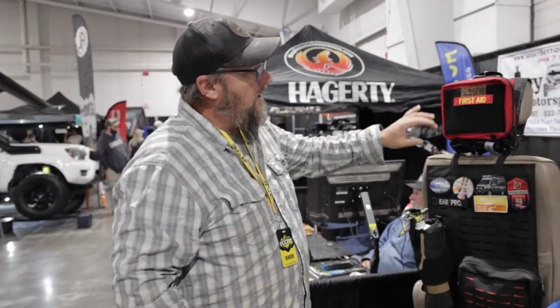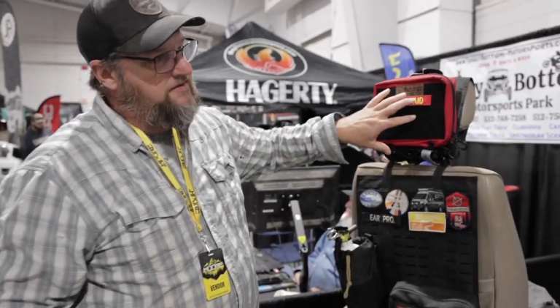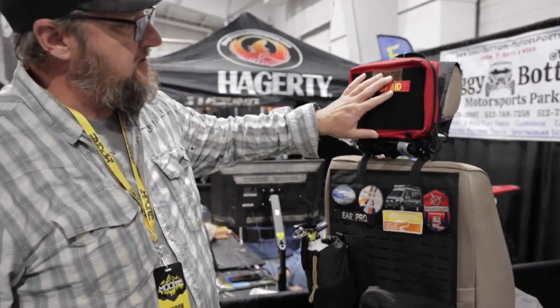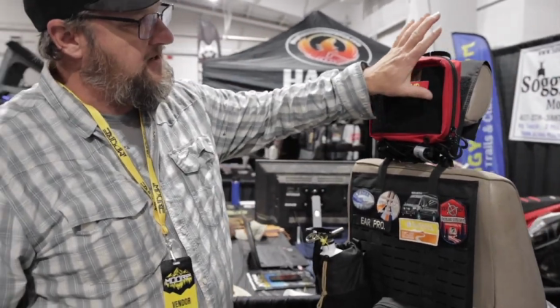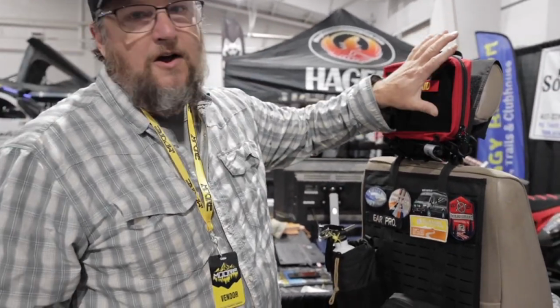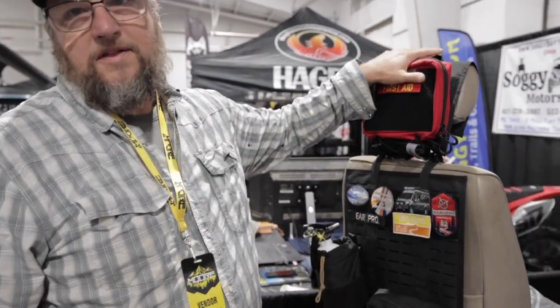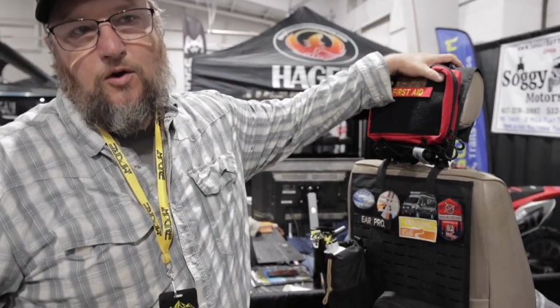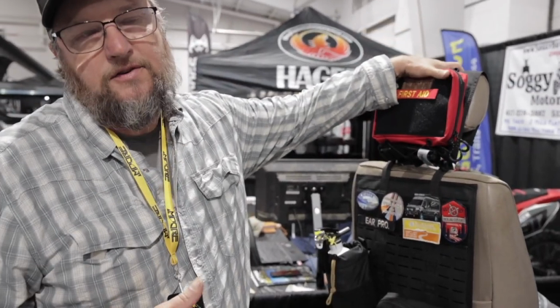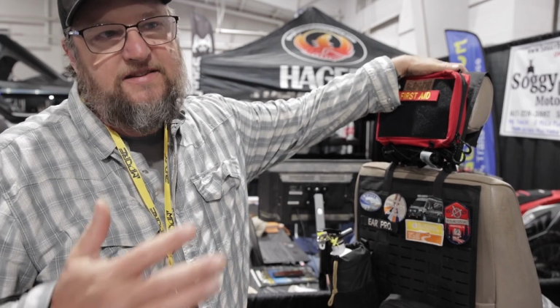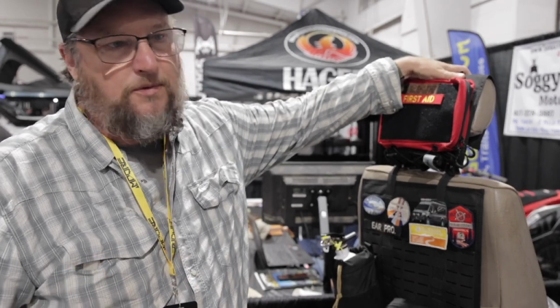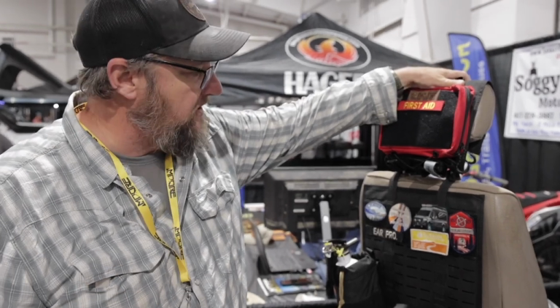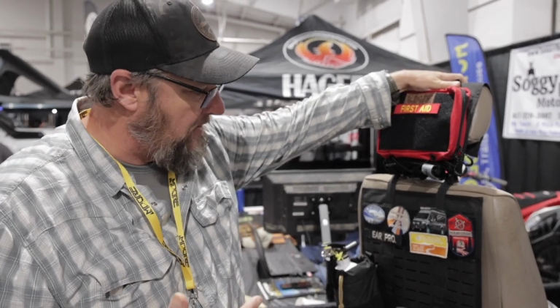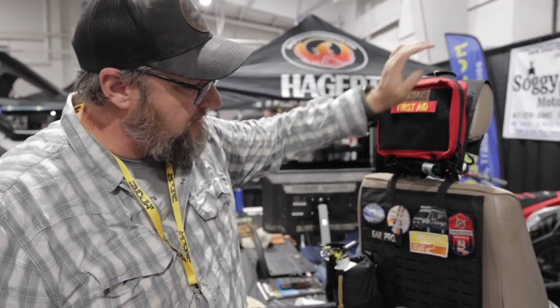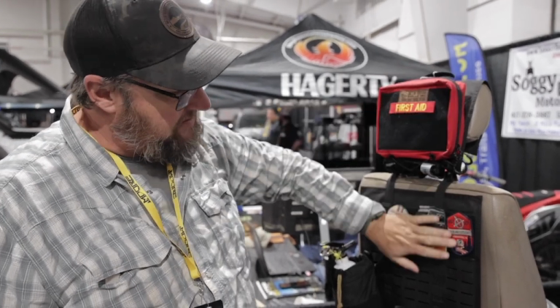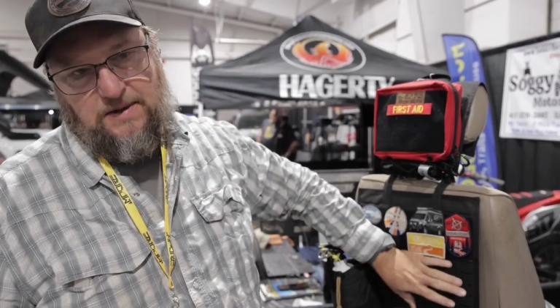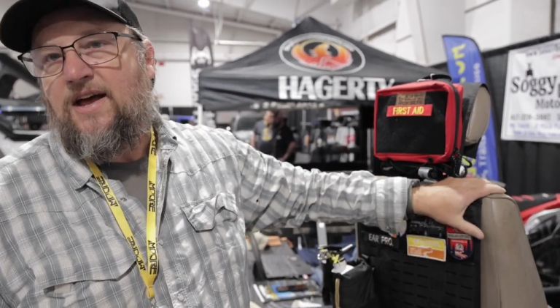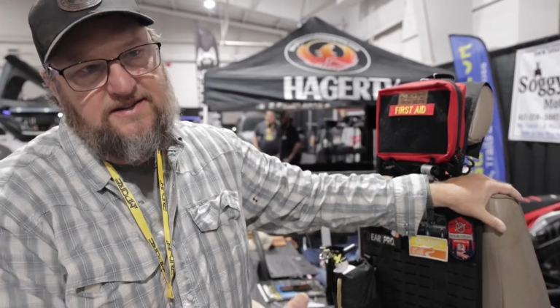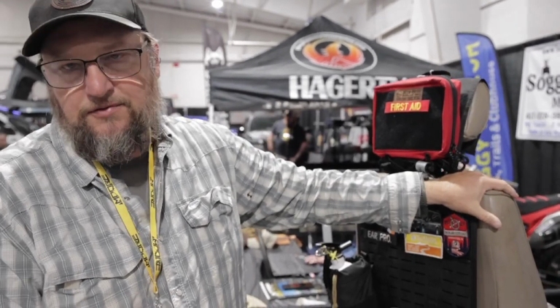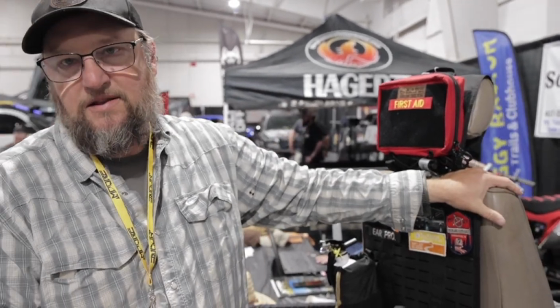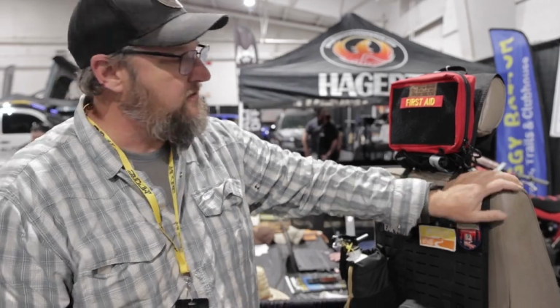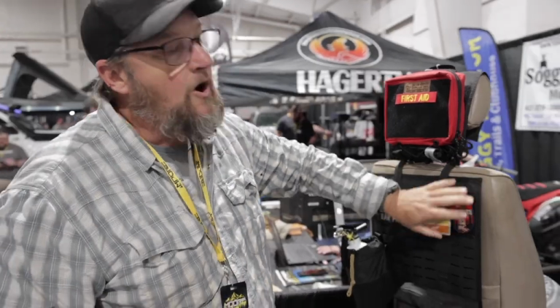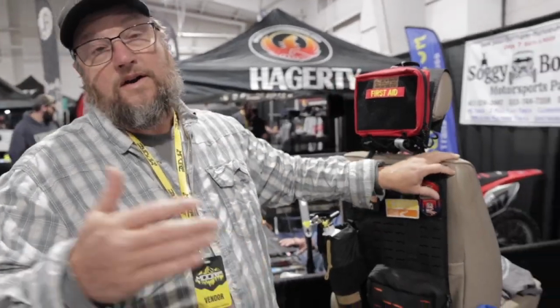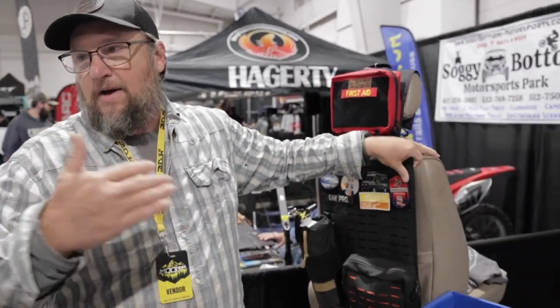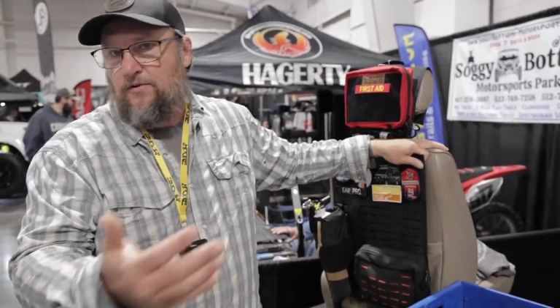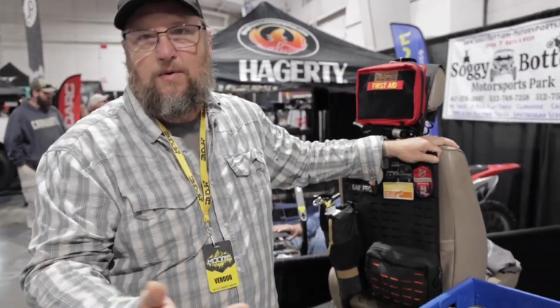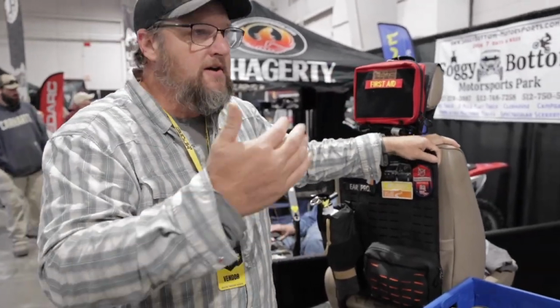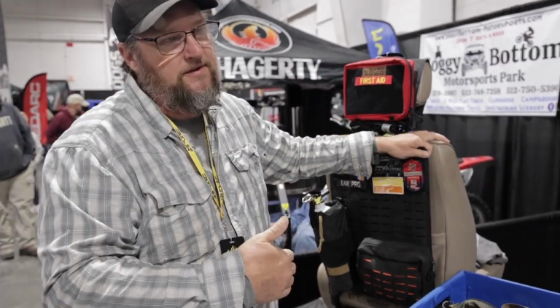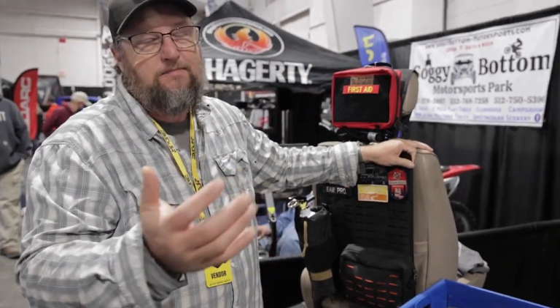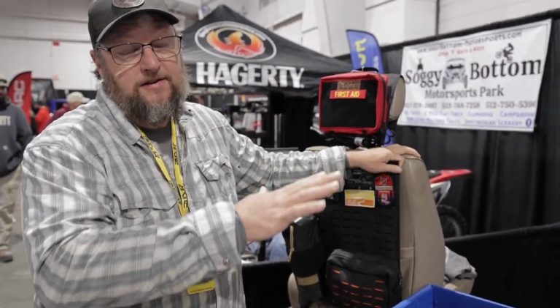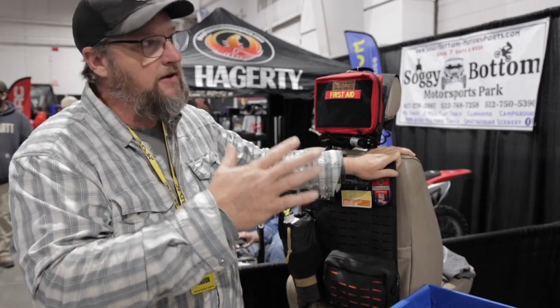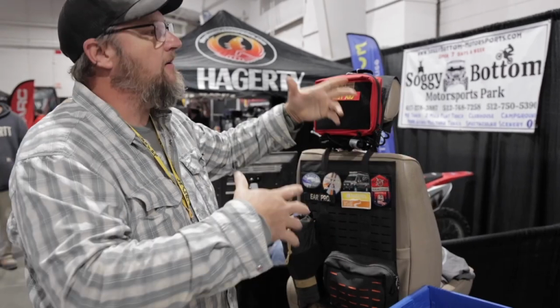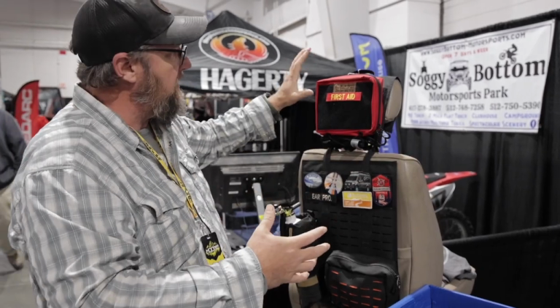Our headrest solution goes back to using space you don't normally think about. The back of the seat doesn't typically intrude much into the passenger area, and you can mount panels on the interior of trailers all over the place as well.